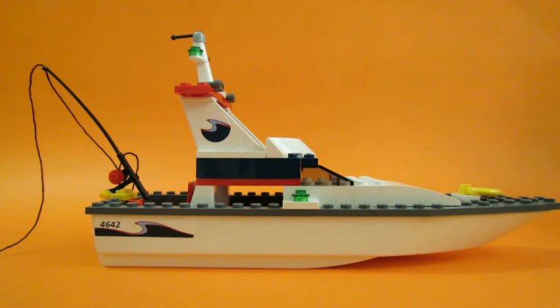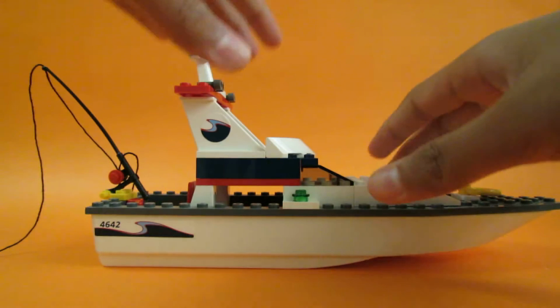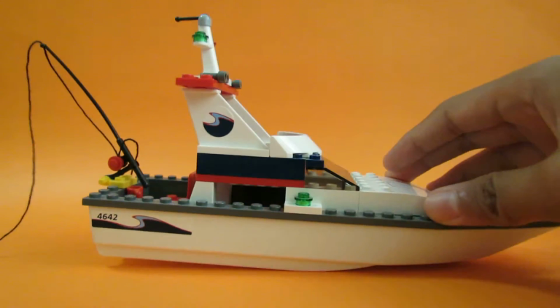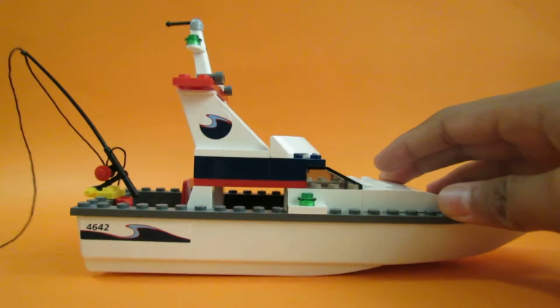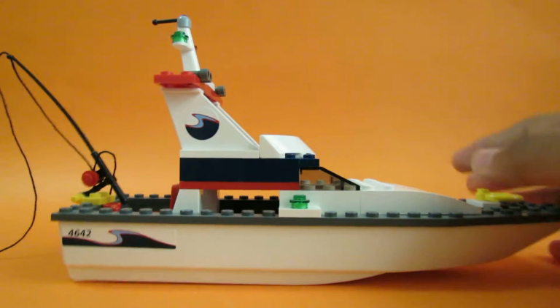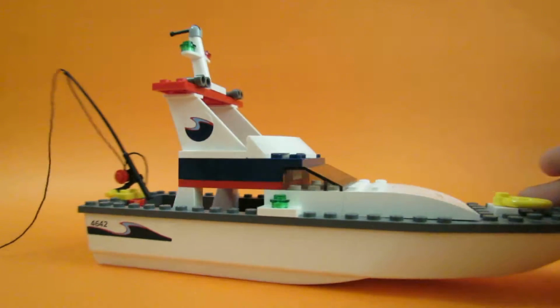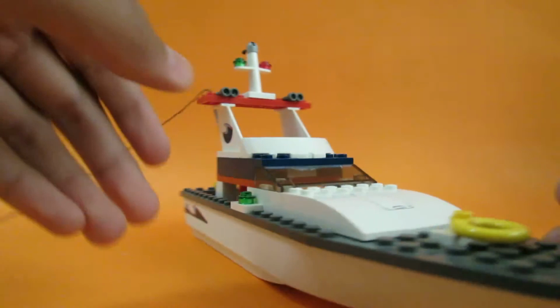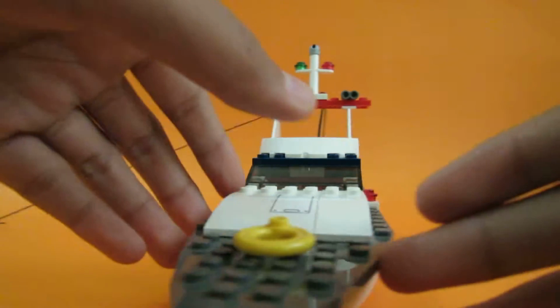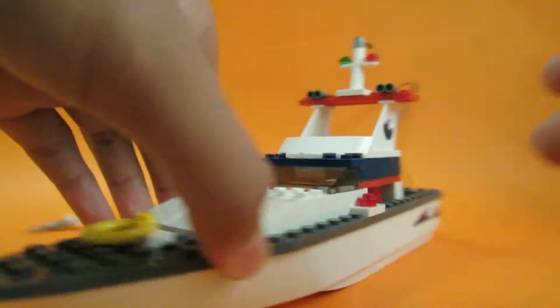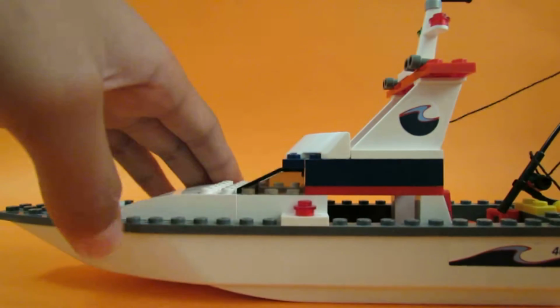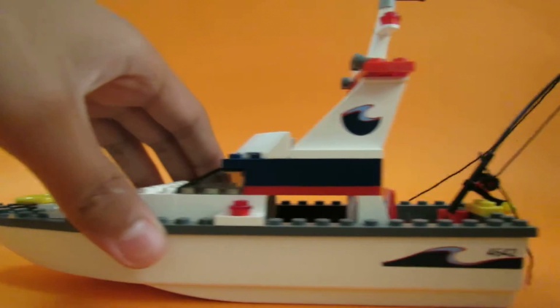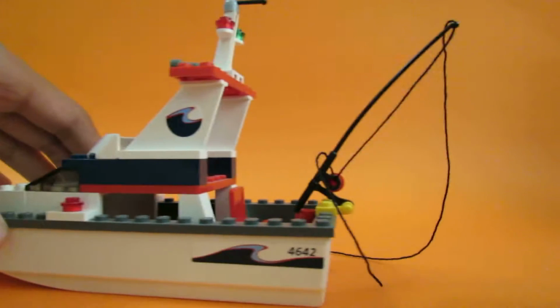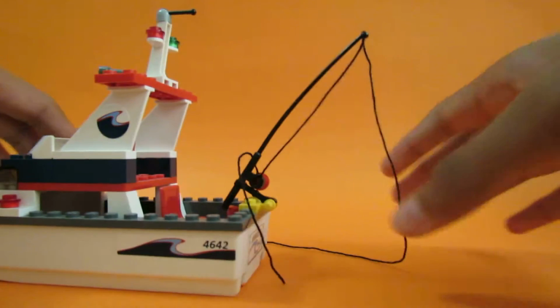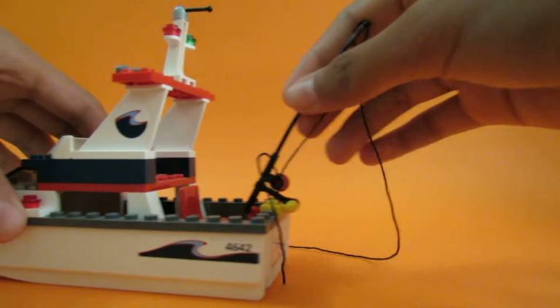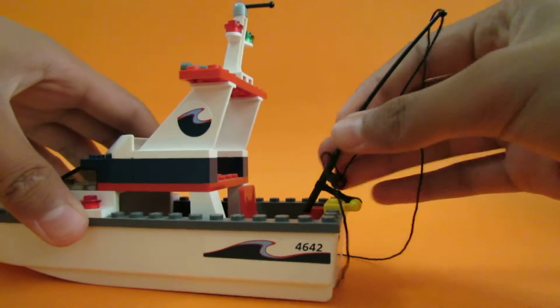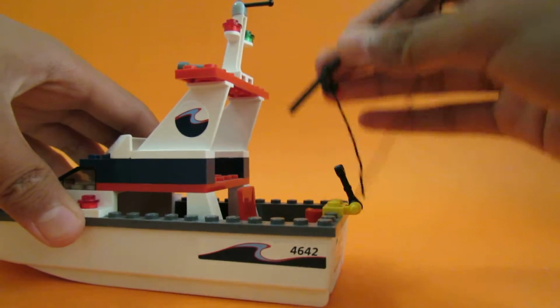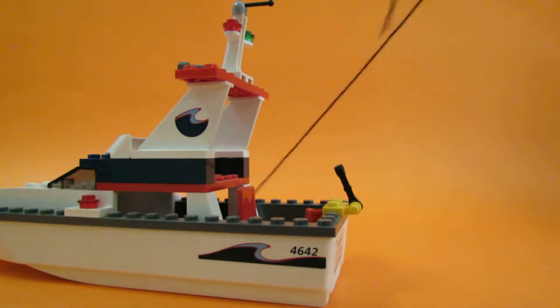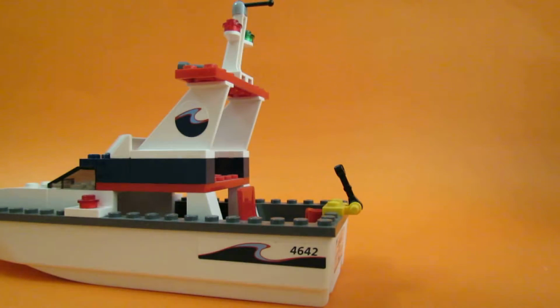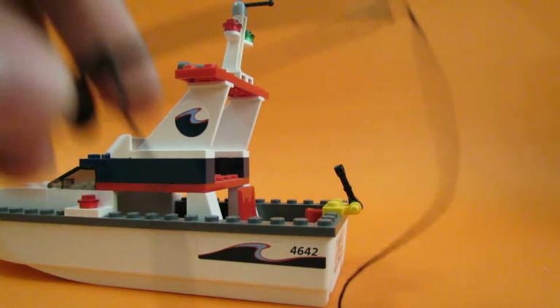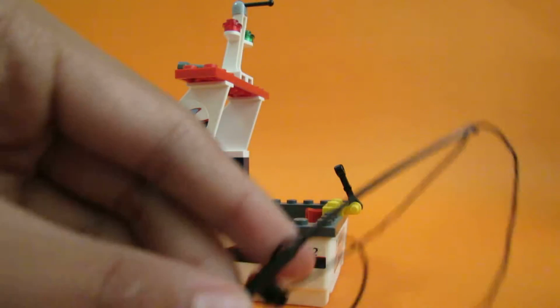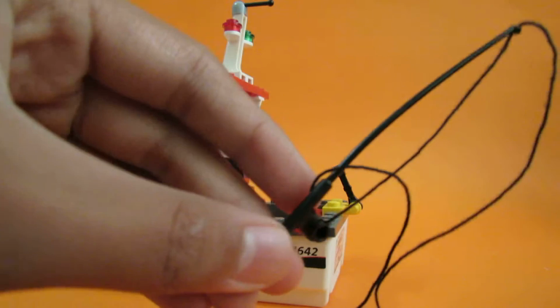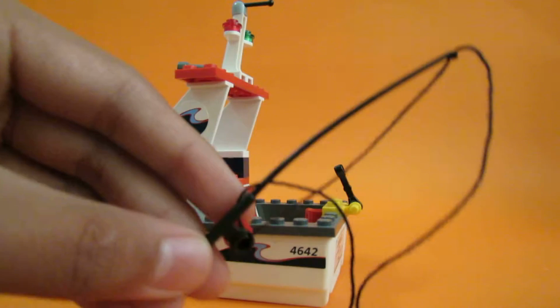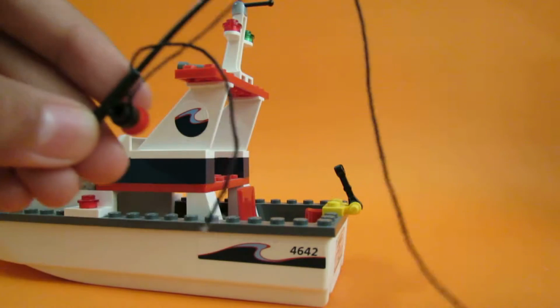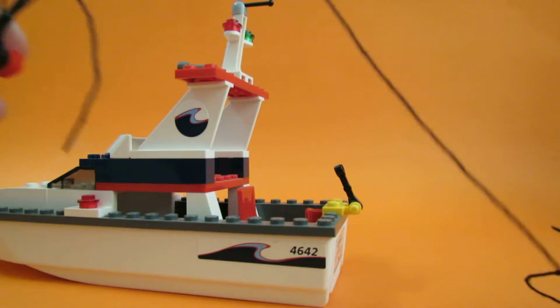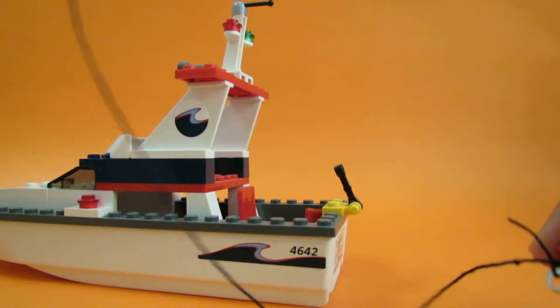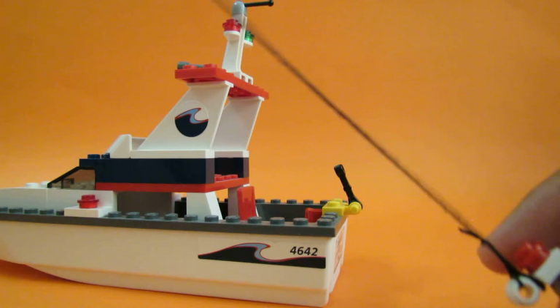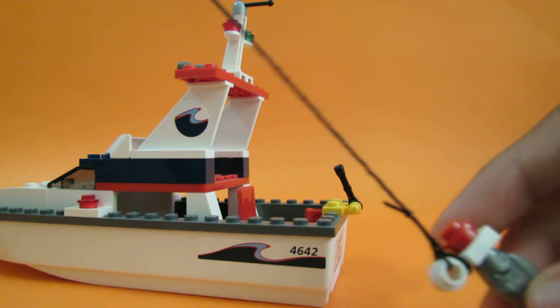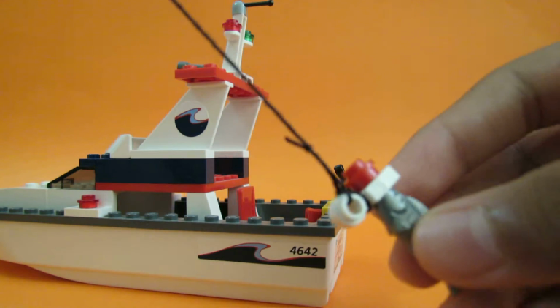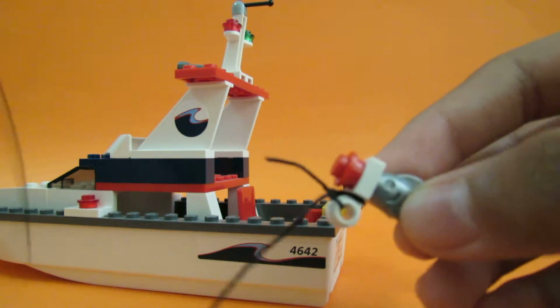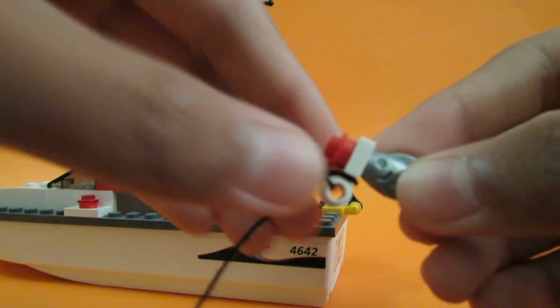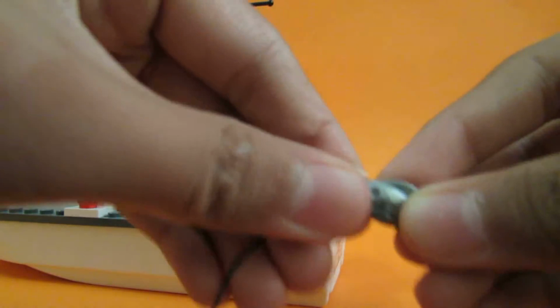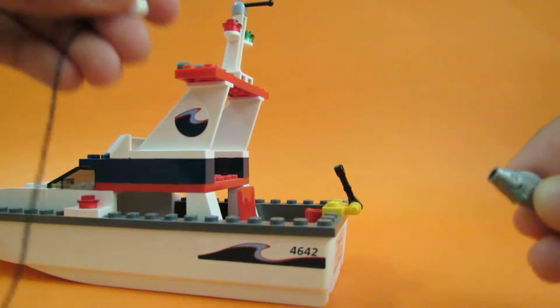Here's the fishing boat itself, all around. Here's a fishing rod right here, and at the end of the string there's a fish that can come off.